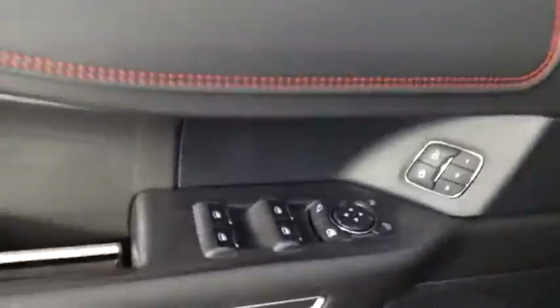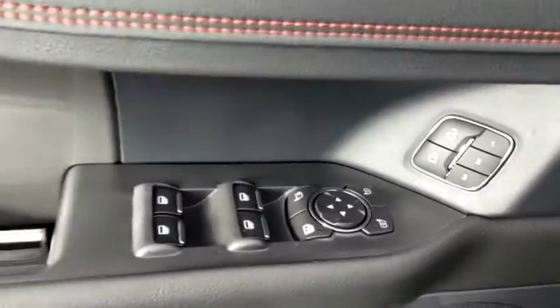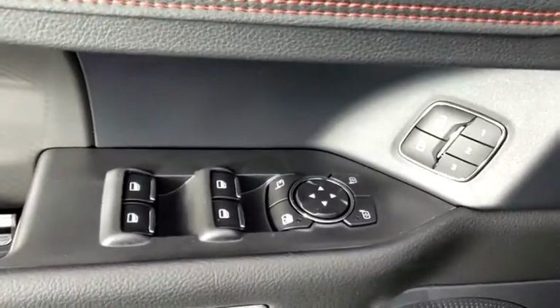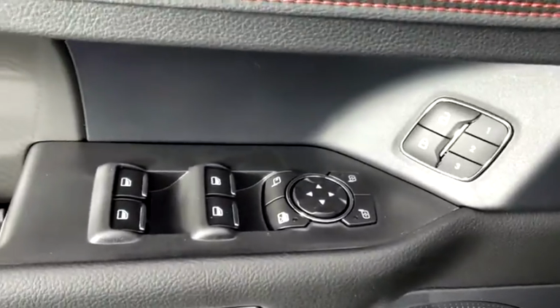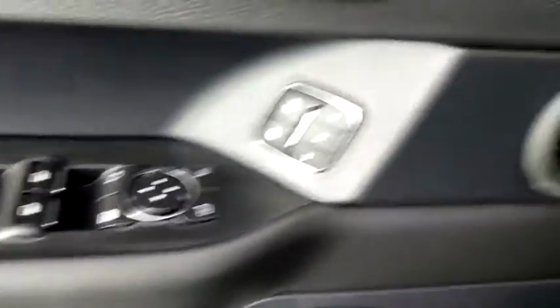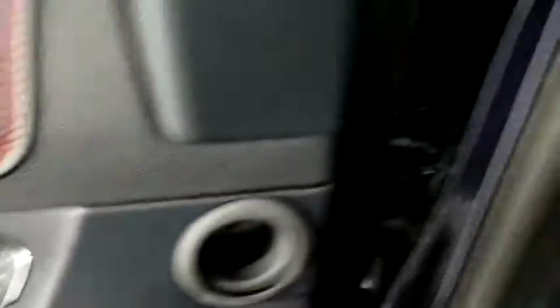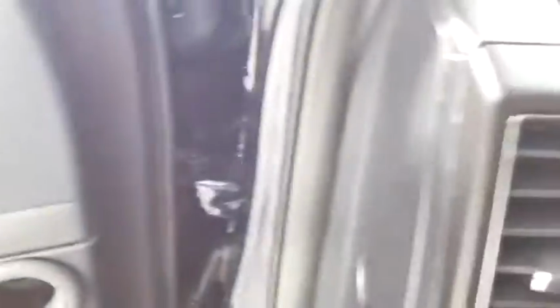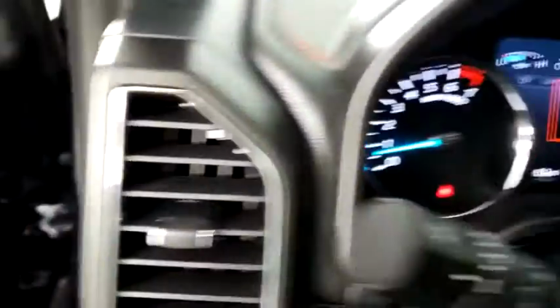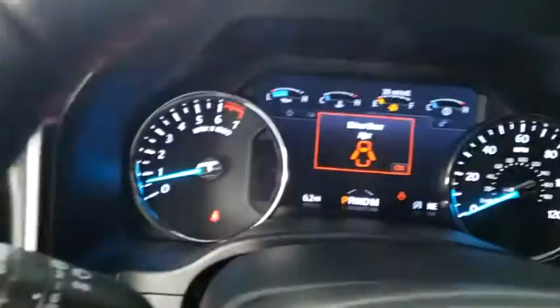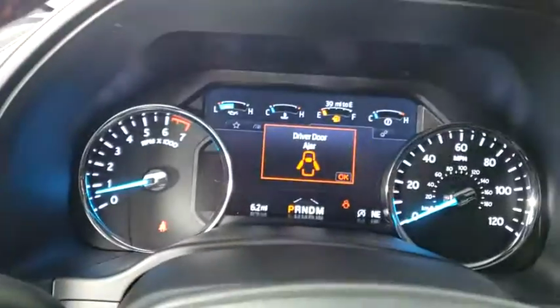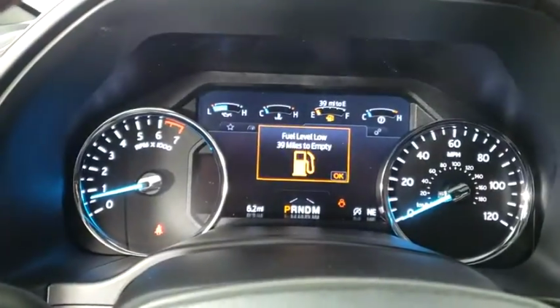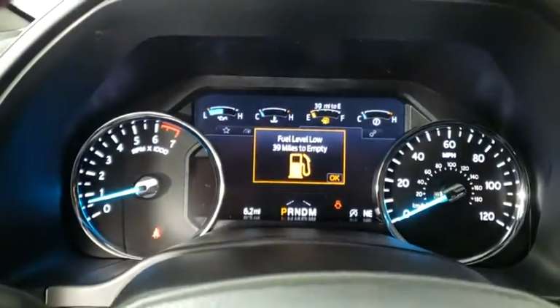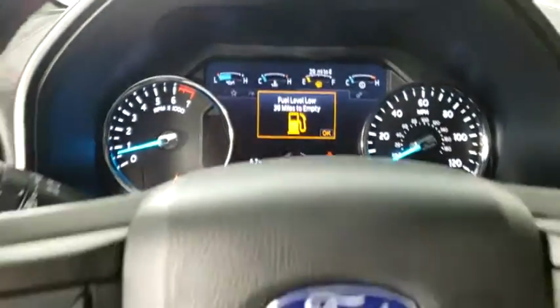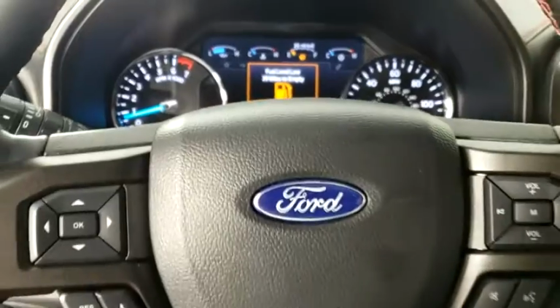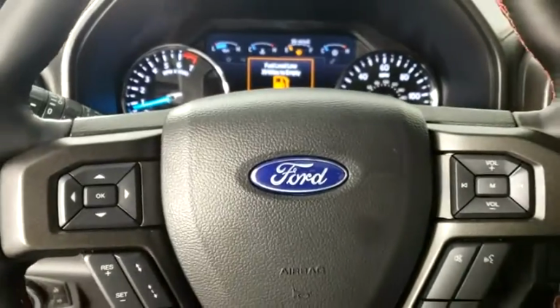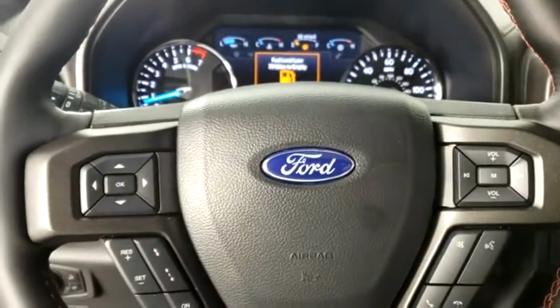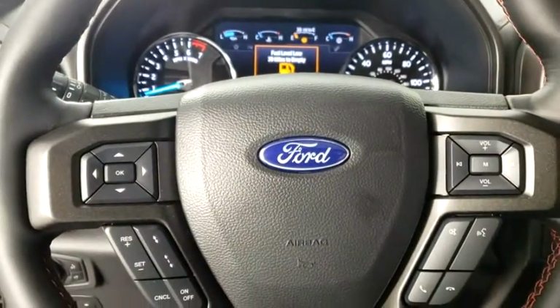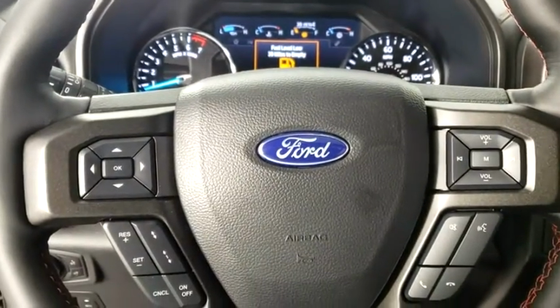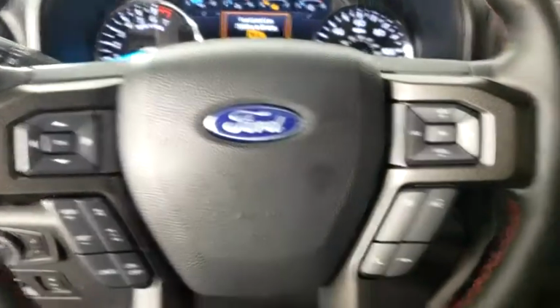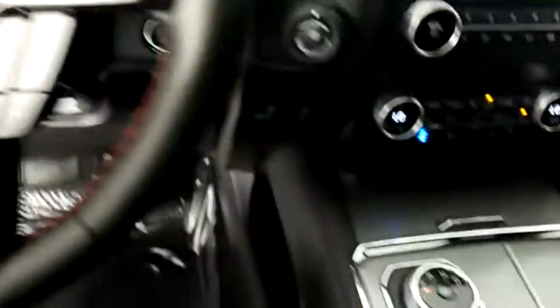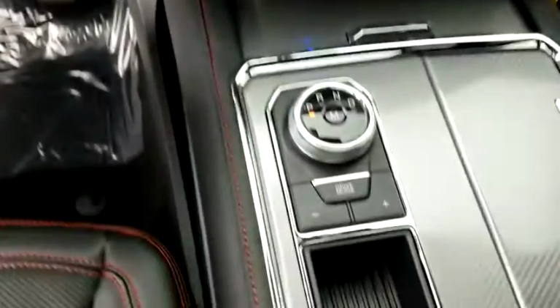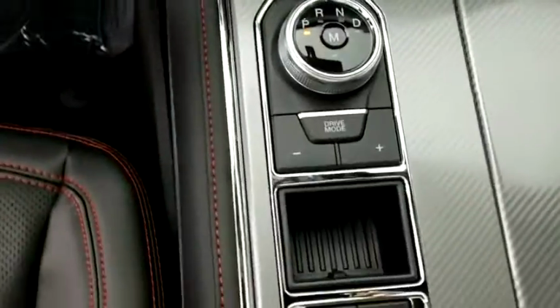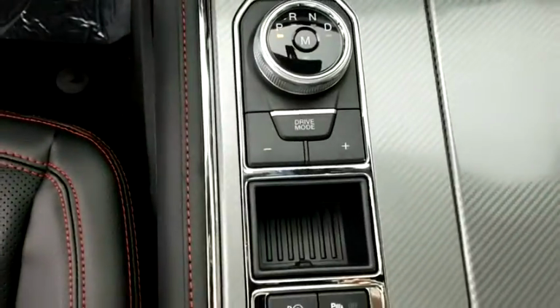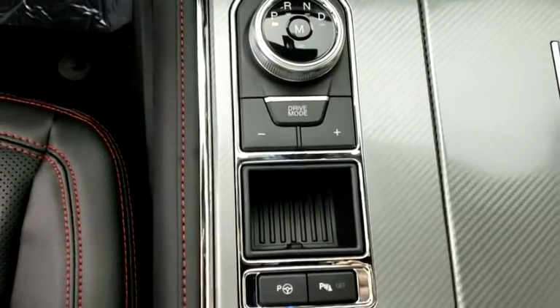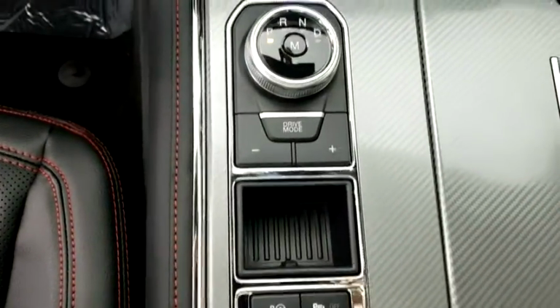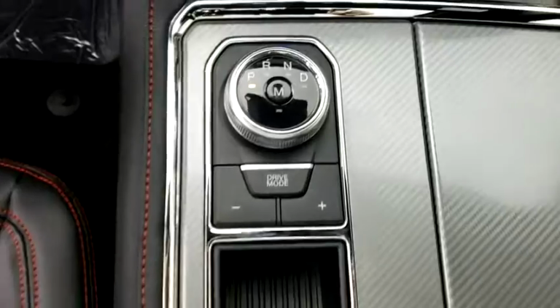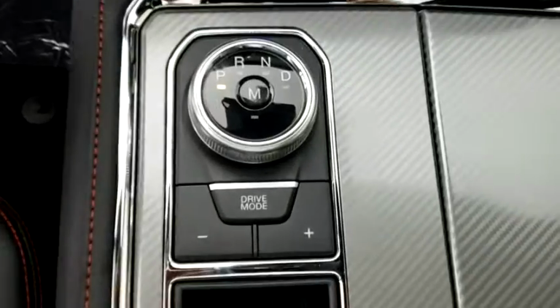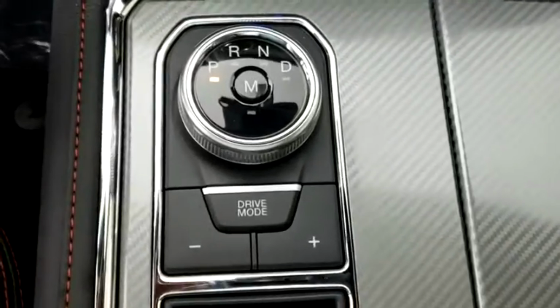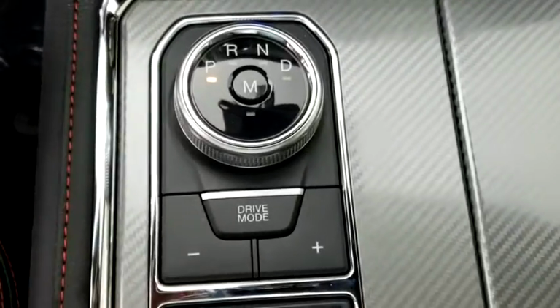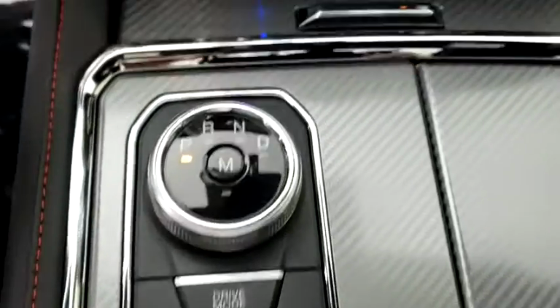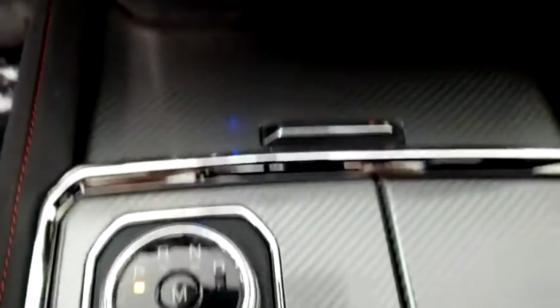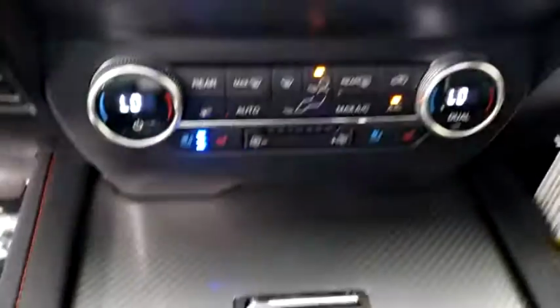Four-wheel disc brakes, universal garage door opener, heated steering wheel, fog lights, electronic stability control, heated front seats, compass, trip computer, rear window defroster, power windows, security system.